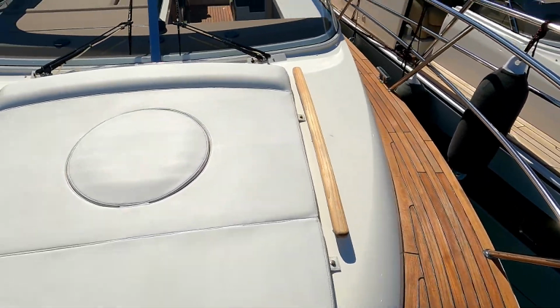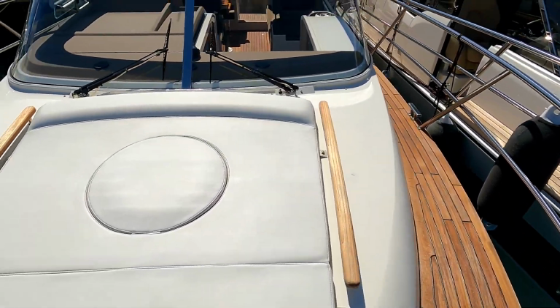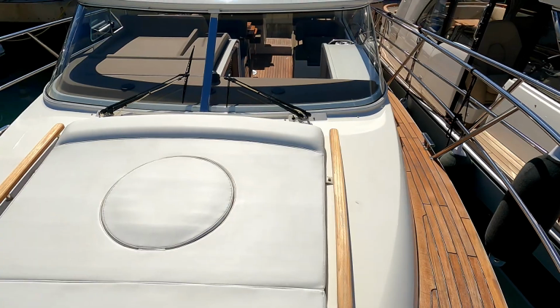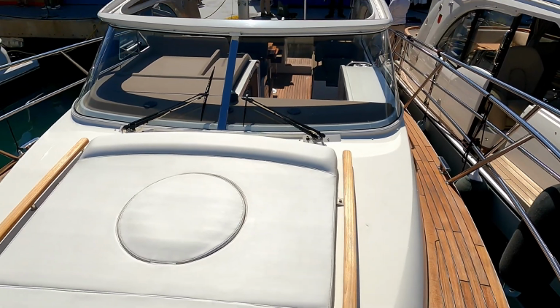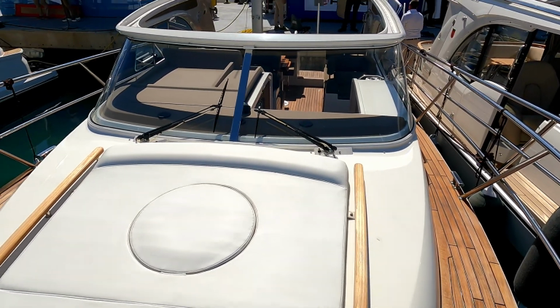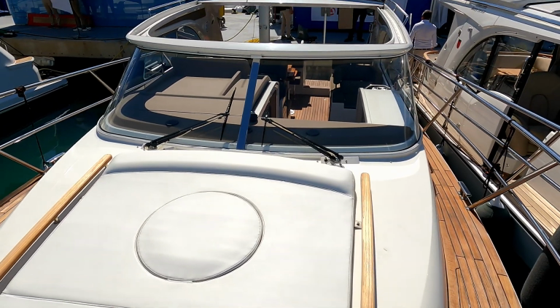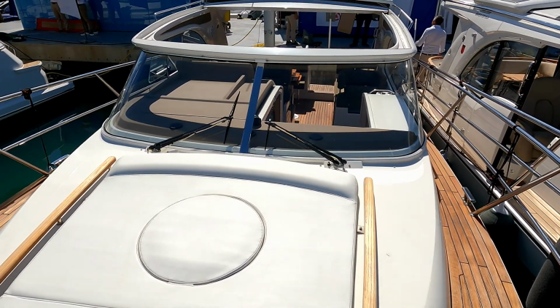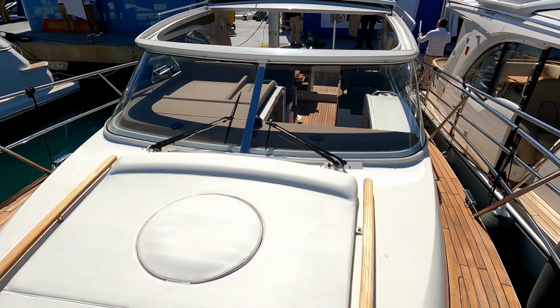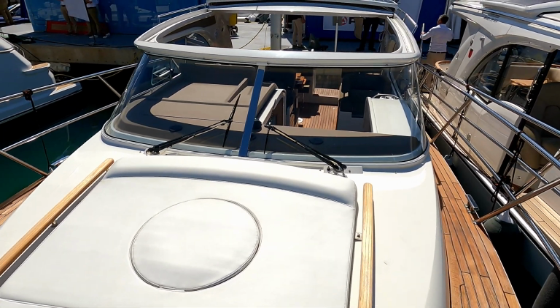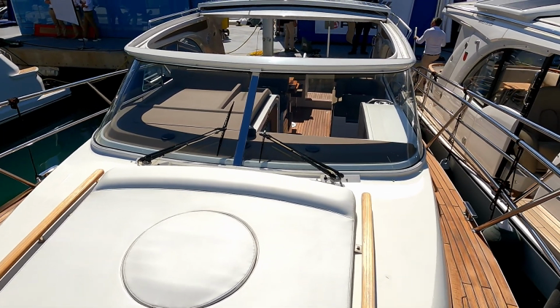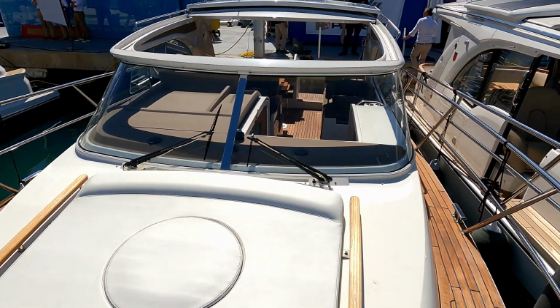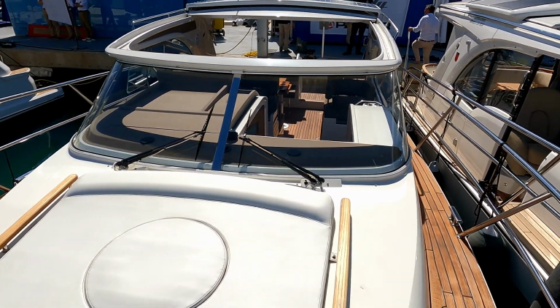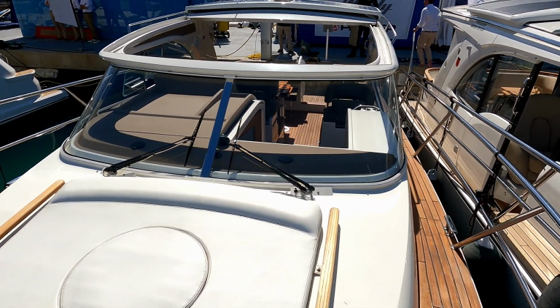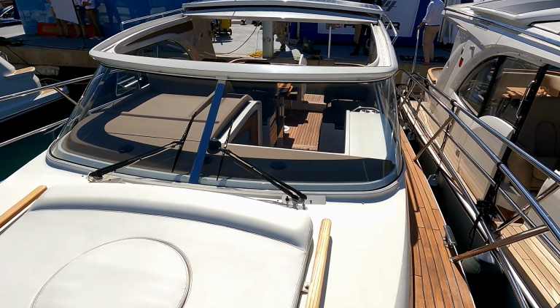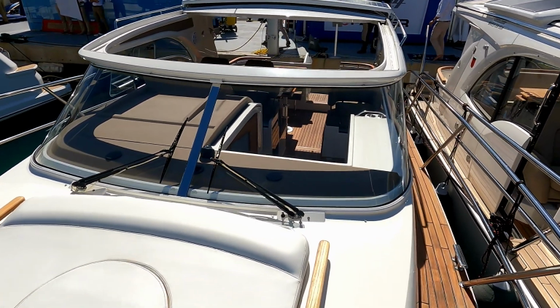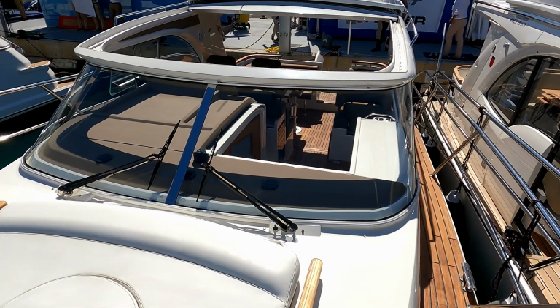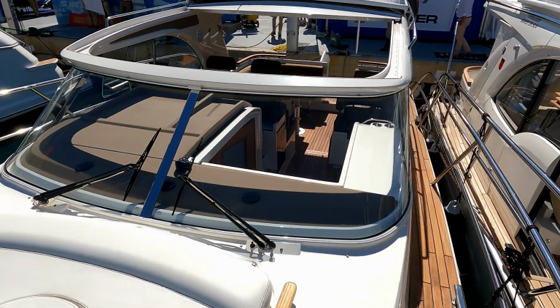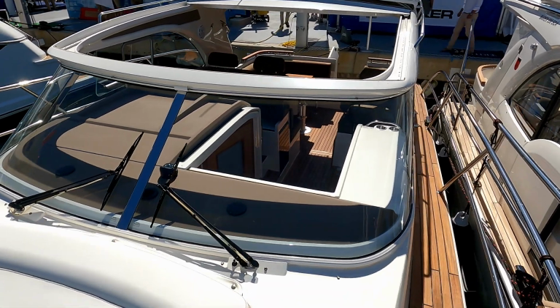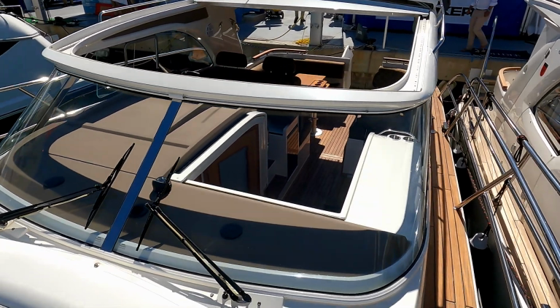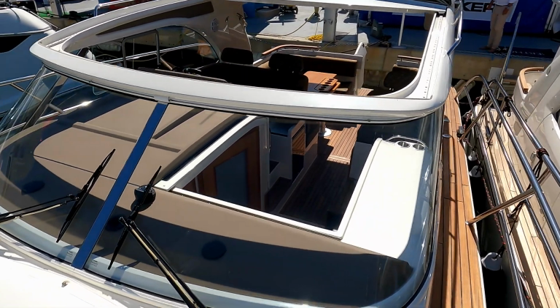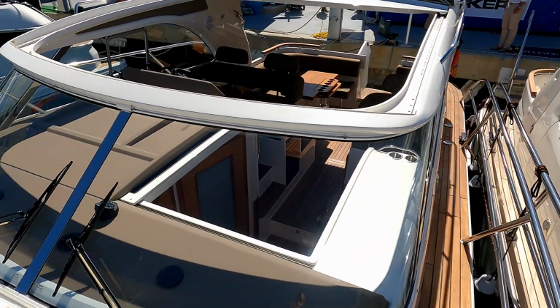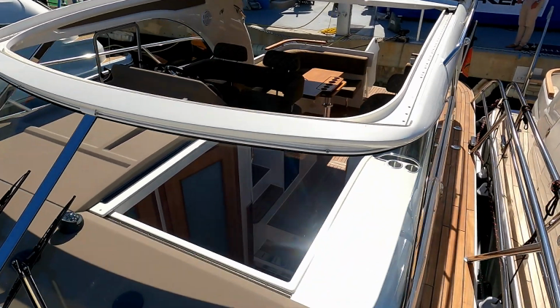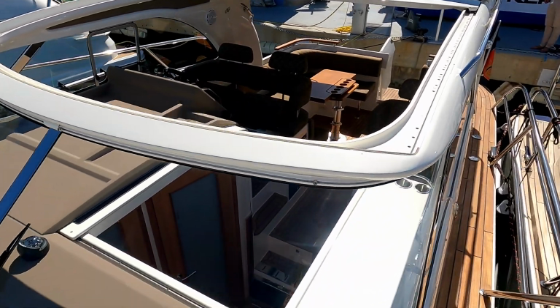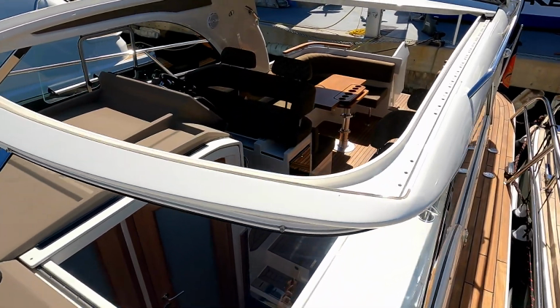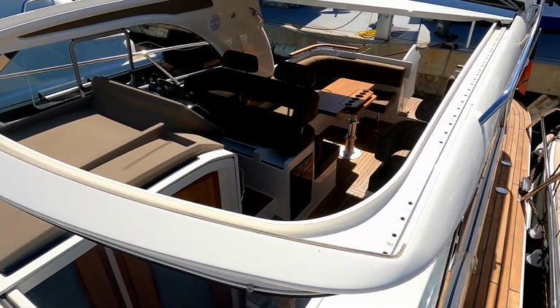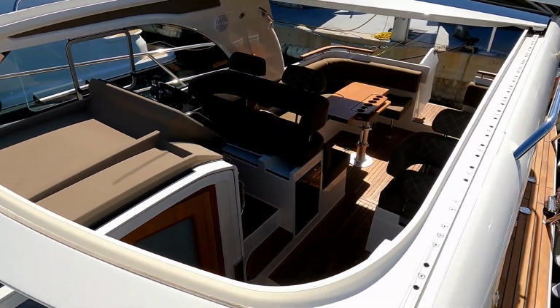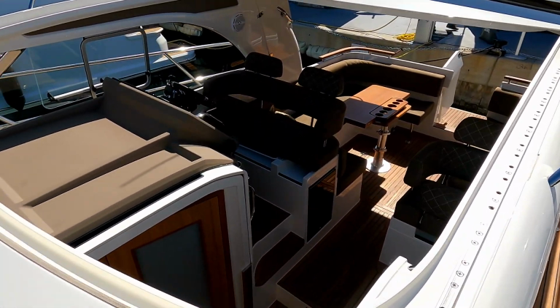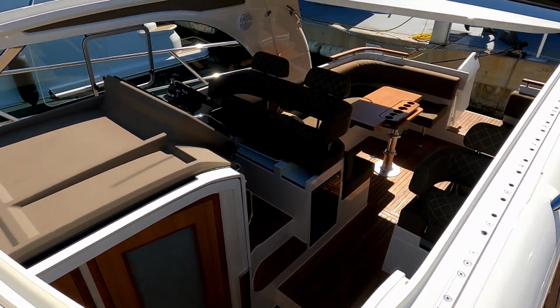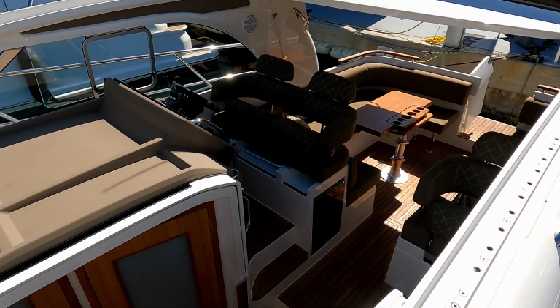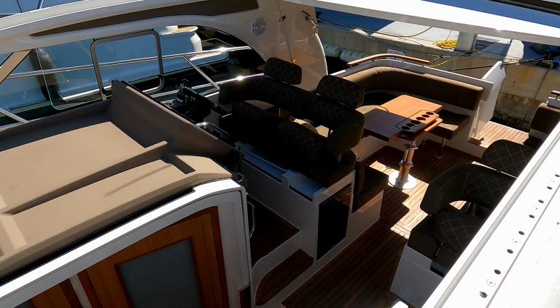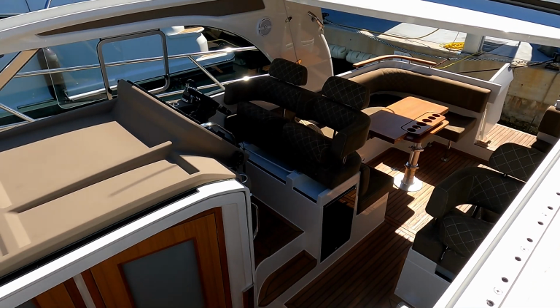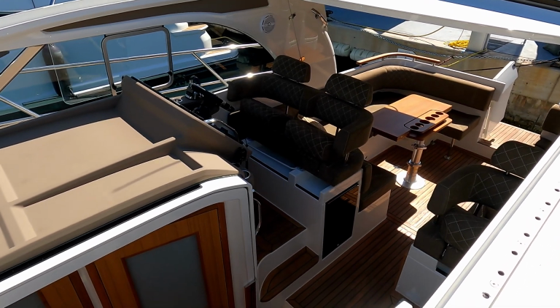So that is the Marex 310 SC. Thank you very much to the guys at Berthon International for letting us have a look around. Do please like and subscribe, and I'll look forward to seeing you next time. Thanks for watching.